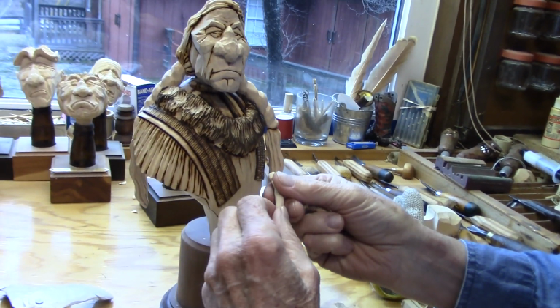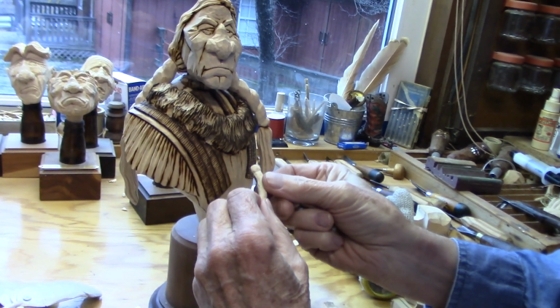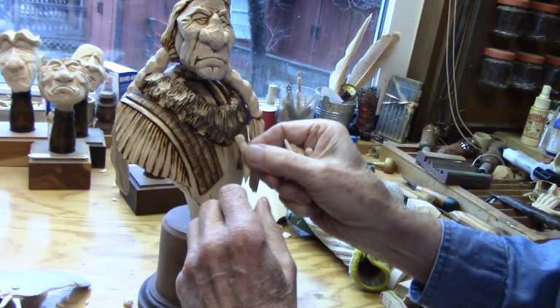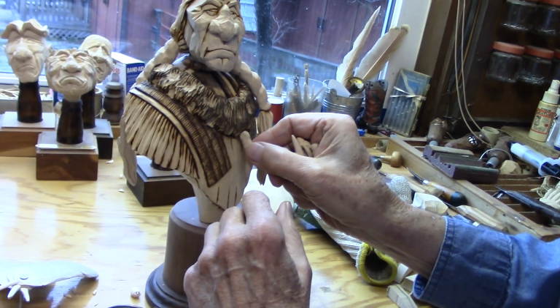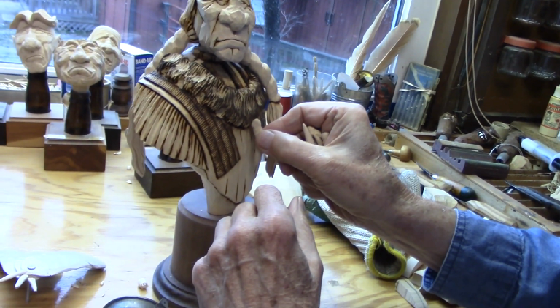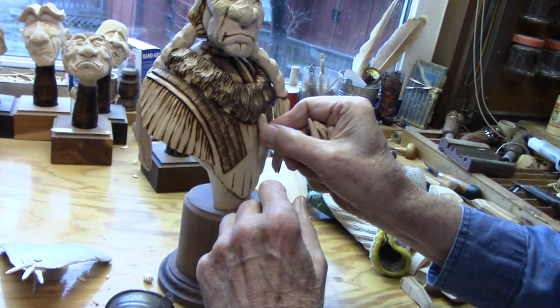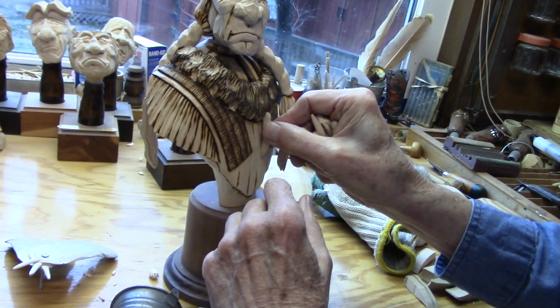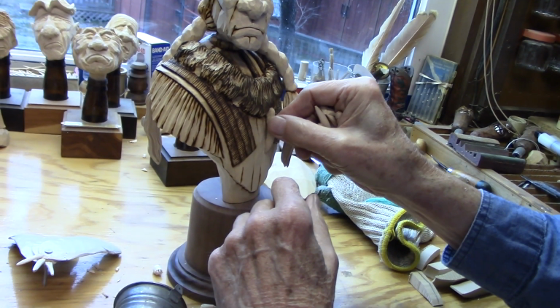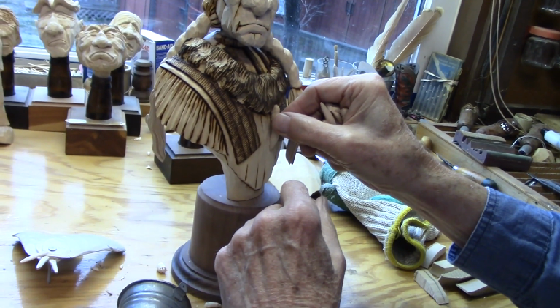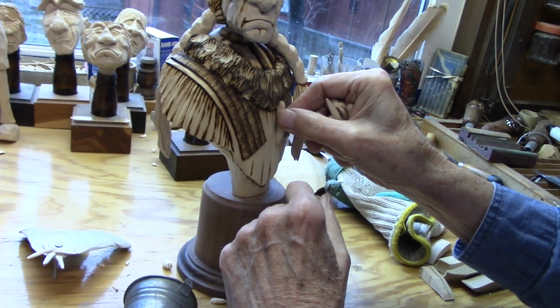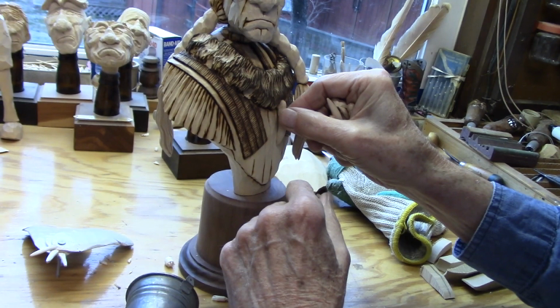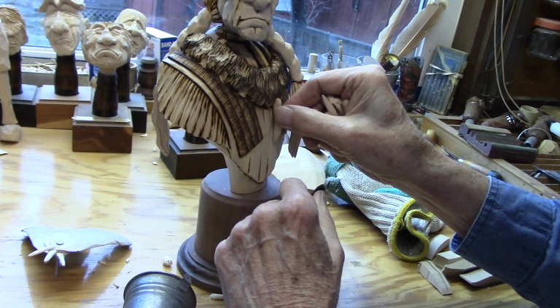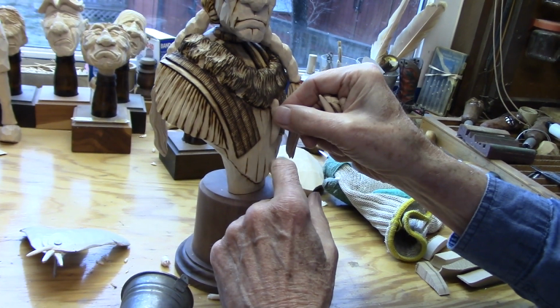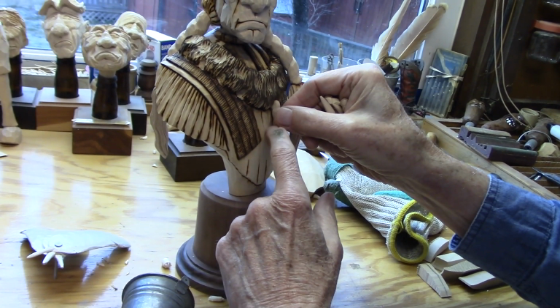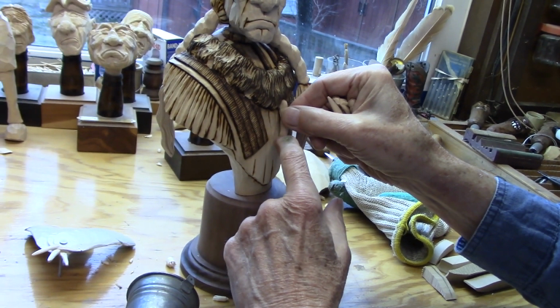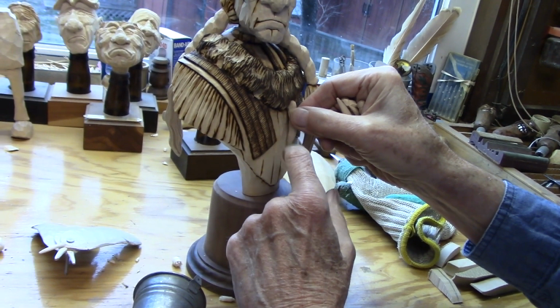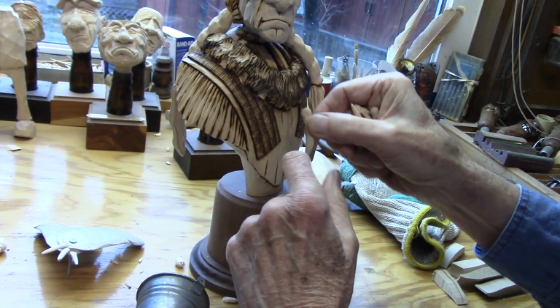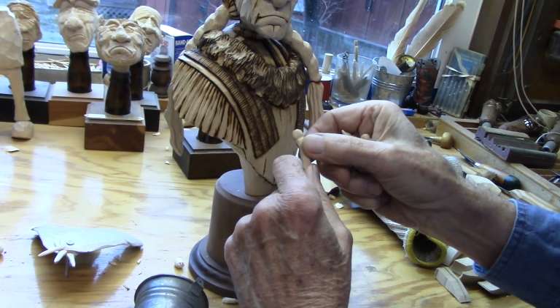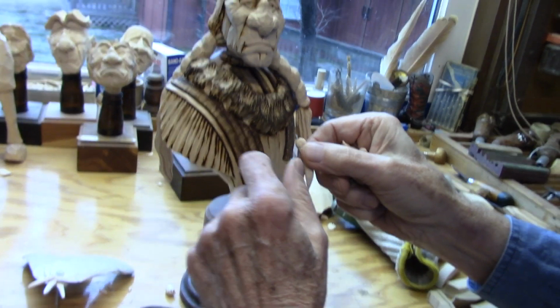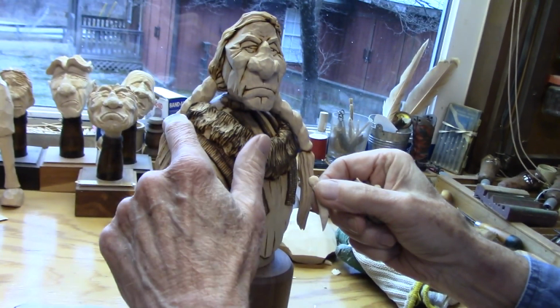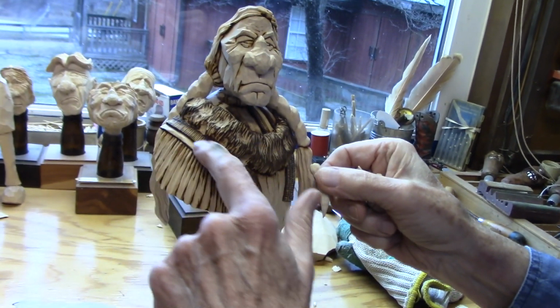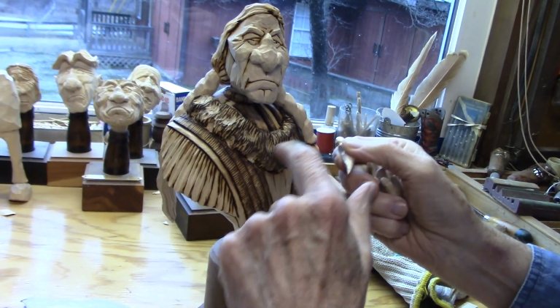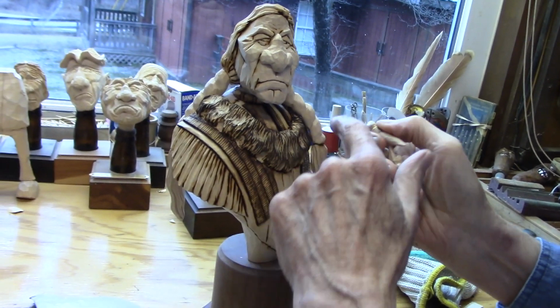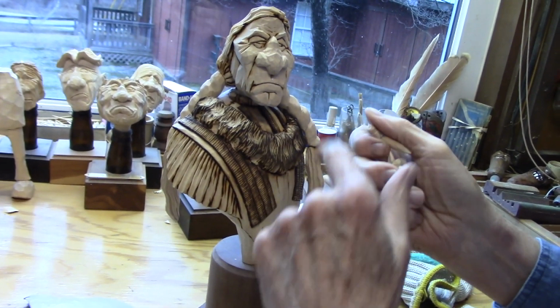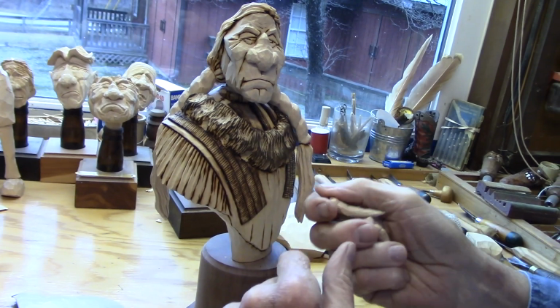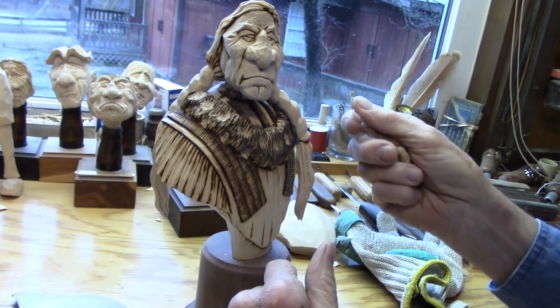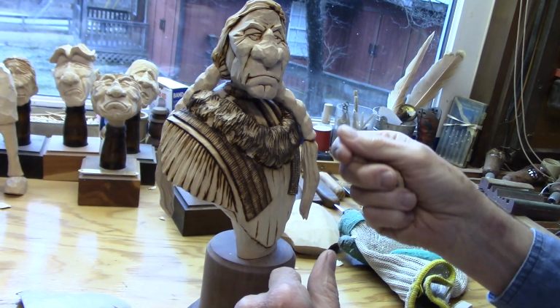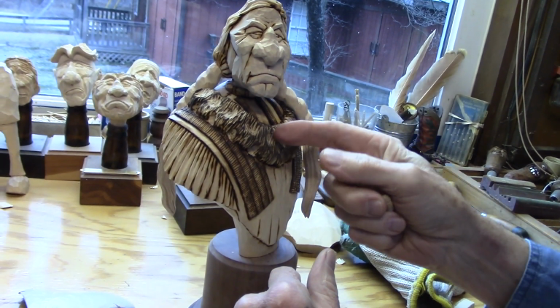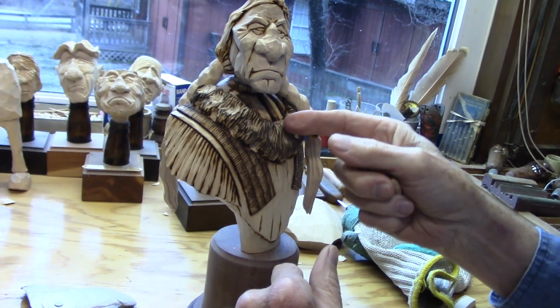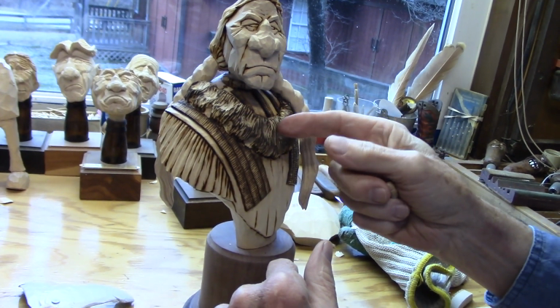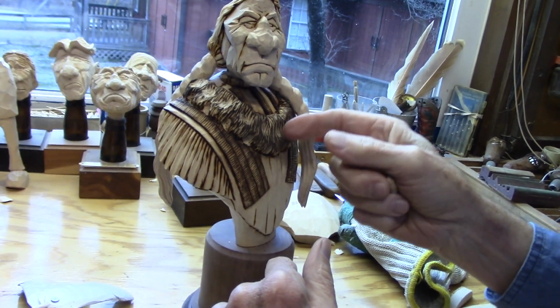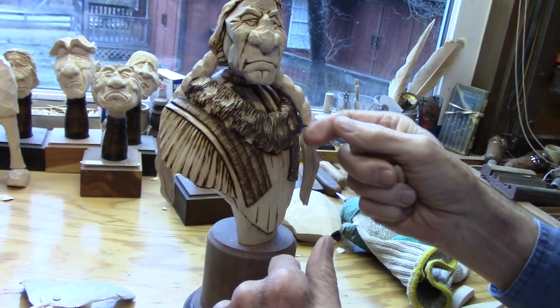Of course I can't put them on now. Painting the figure would really be hard to do with these teeth blocking areas around the lower part of the figure.